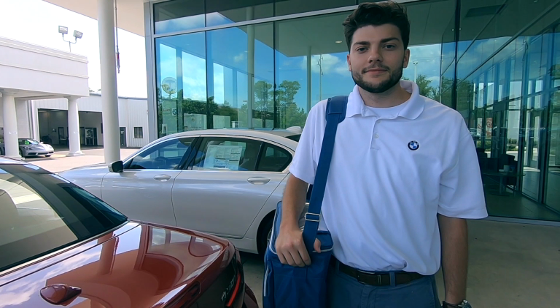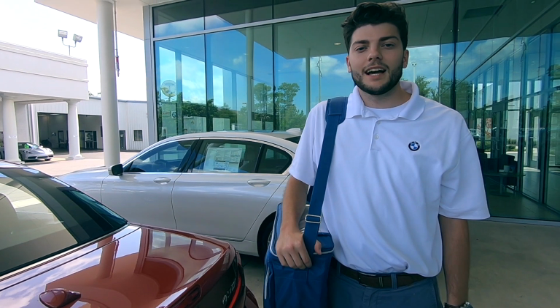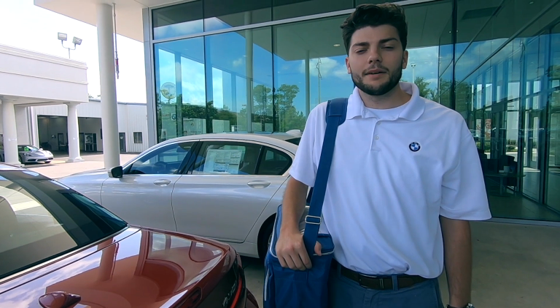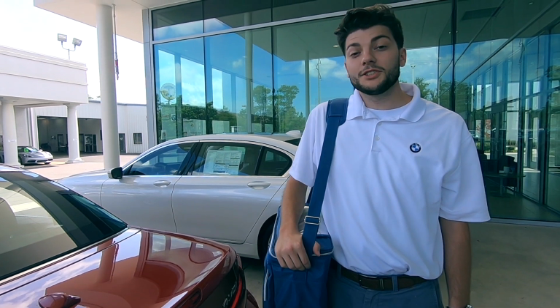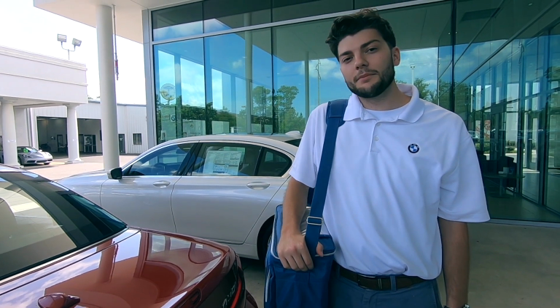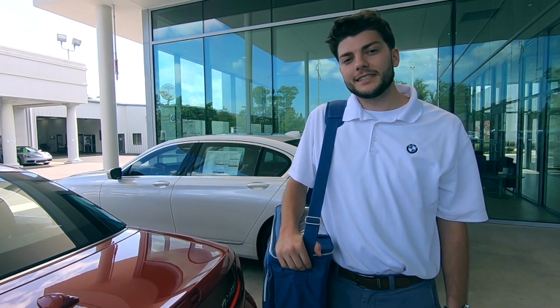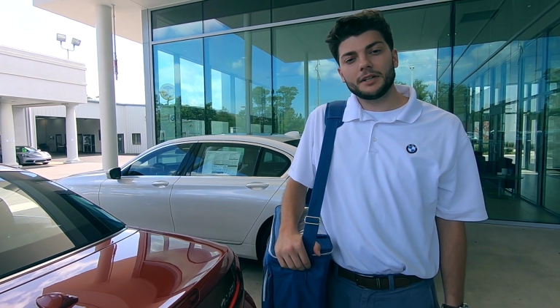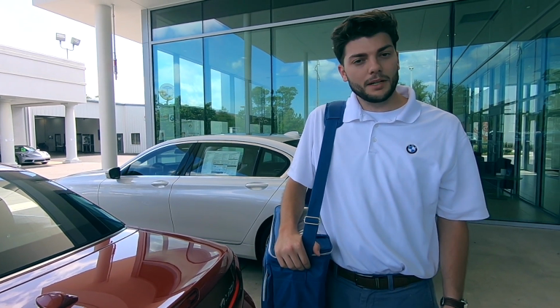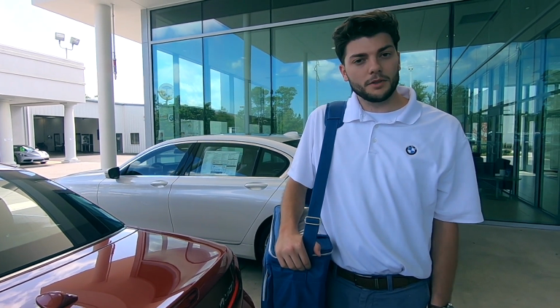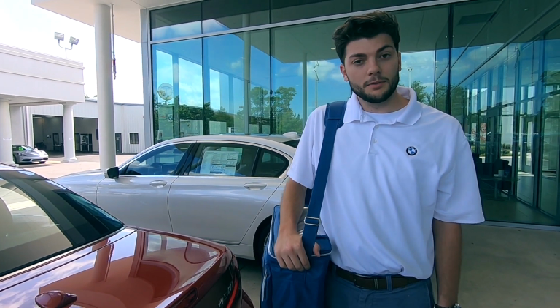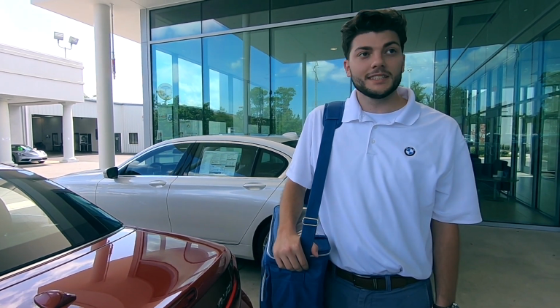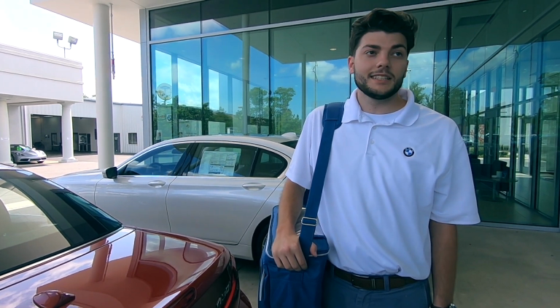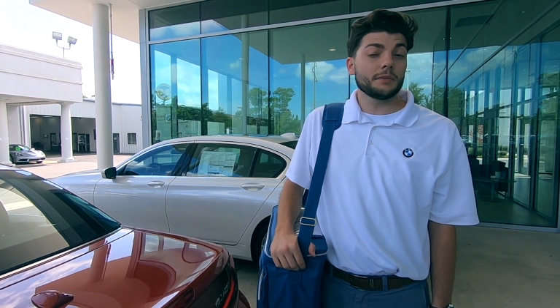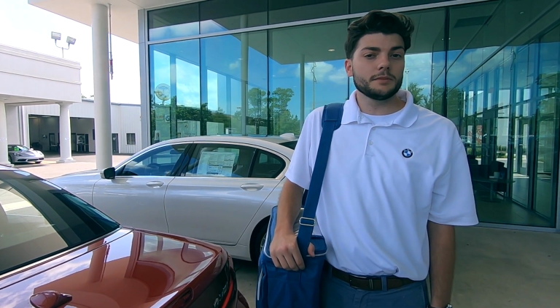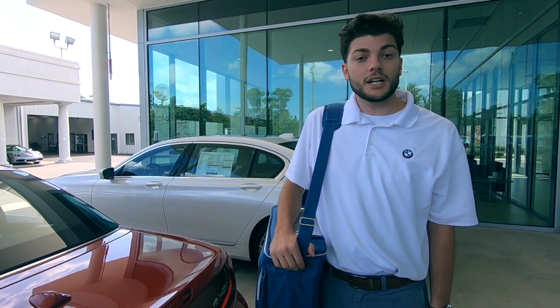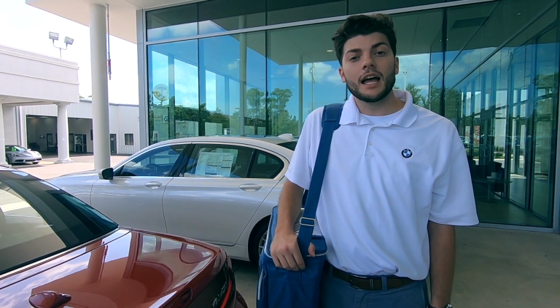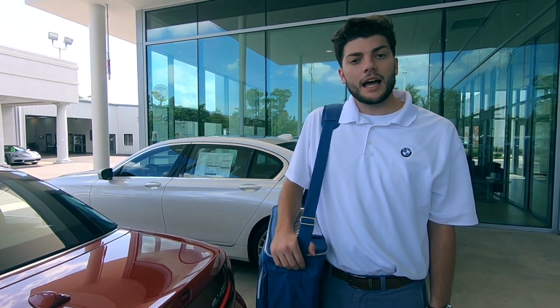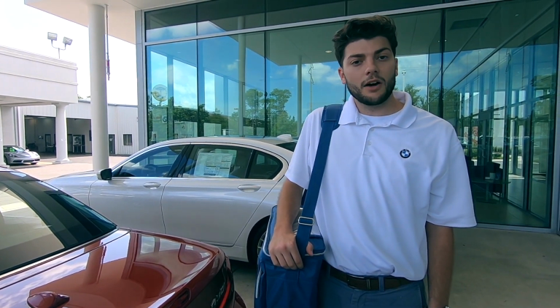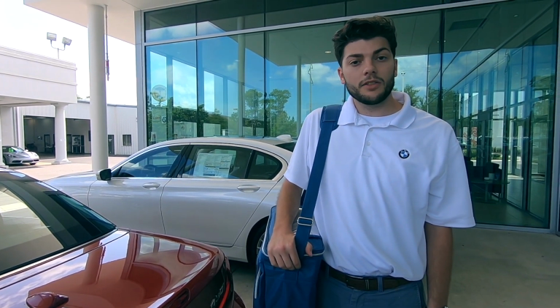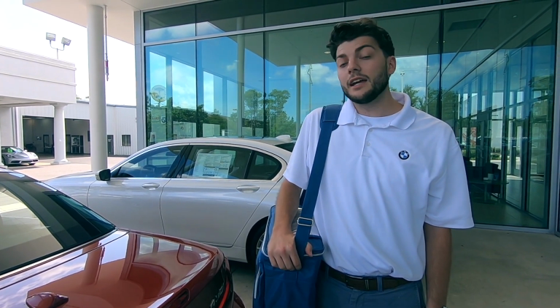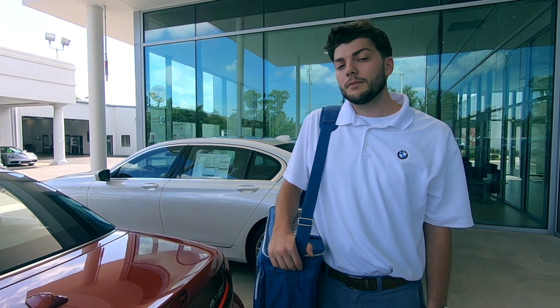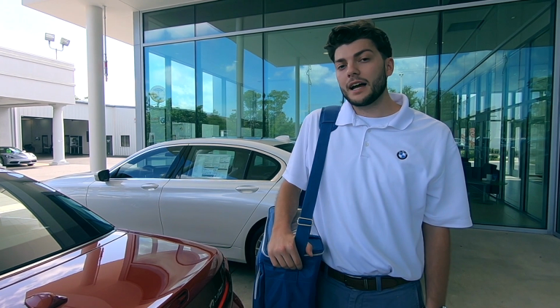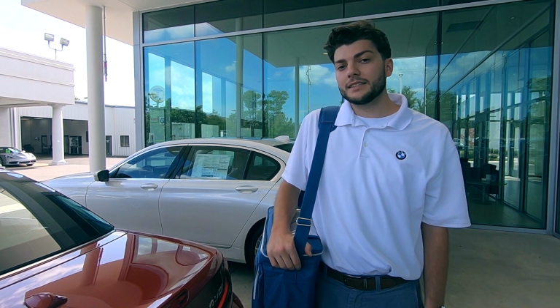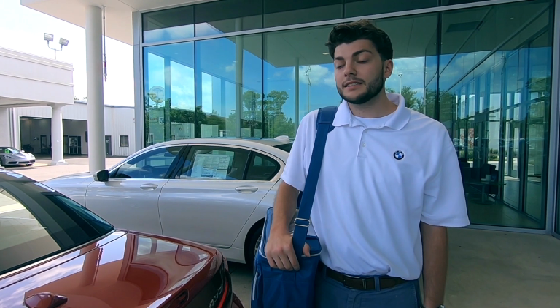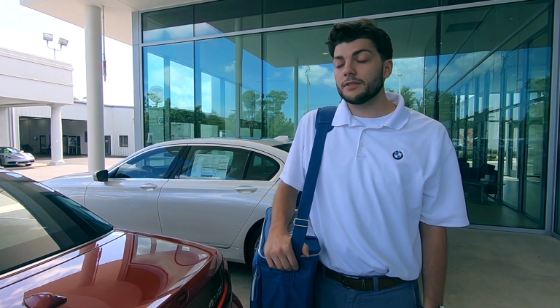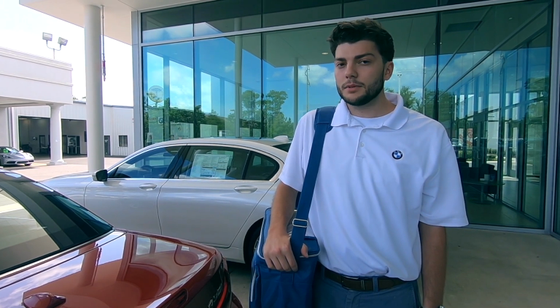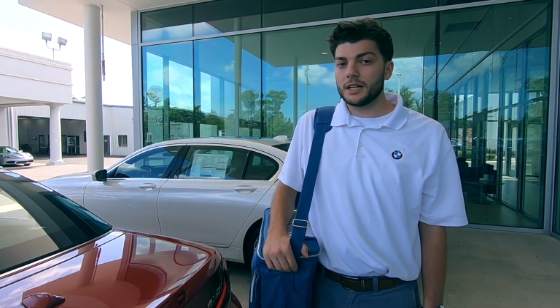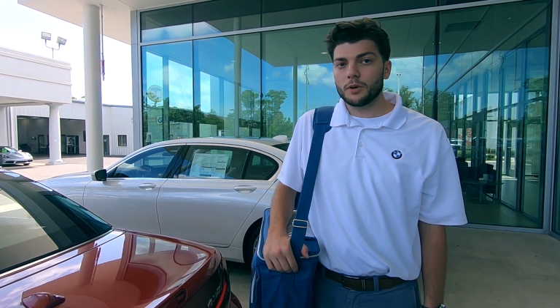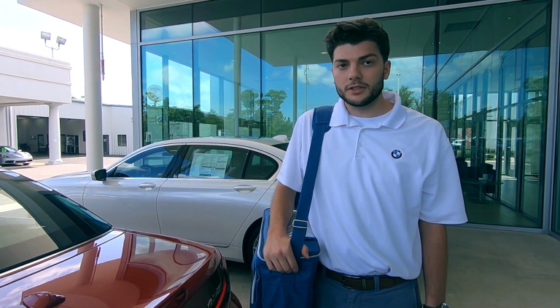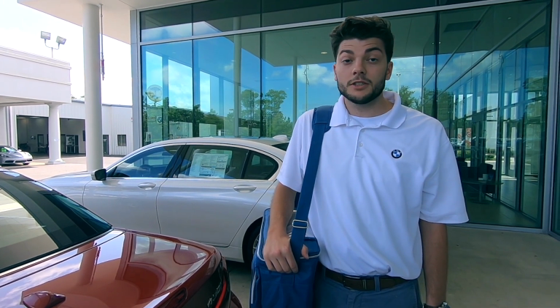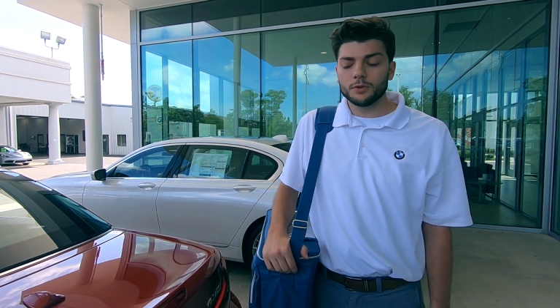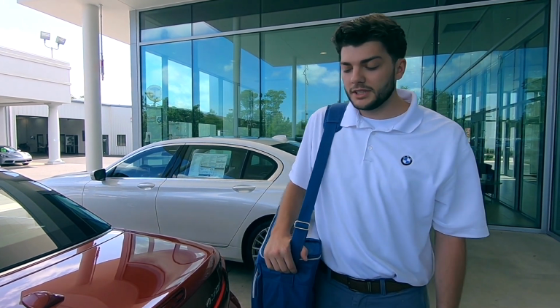Hi, my name is Chad Muncie. I'm here at BMW of Wilmington, and today I'm going to demonstrate how the comfort access convertible top works on your new 4 Series.